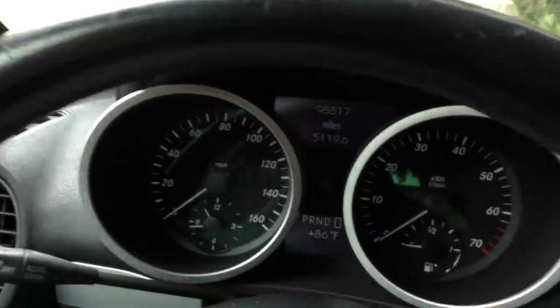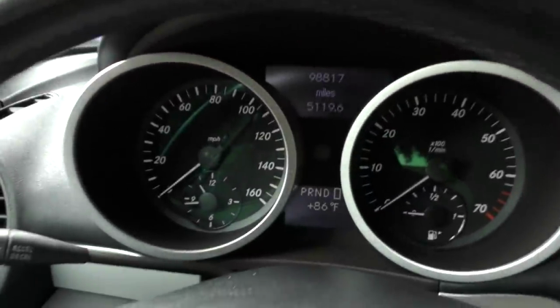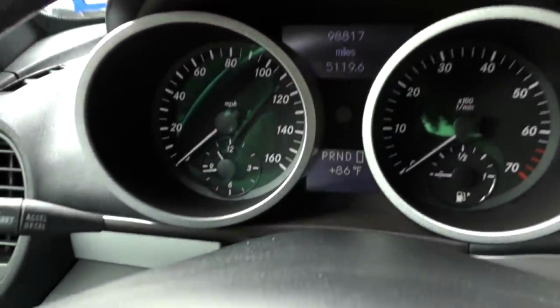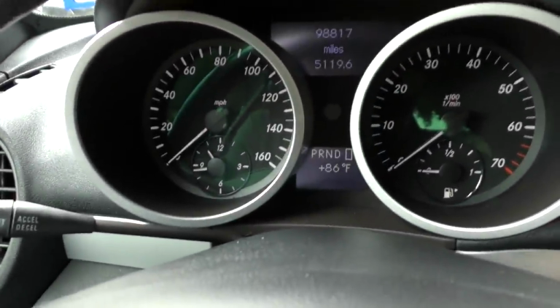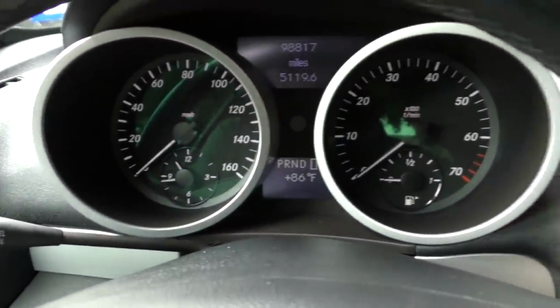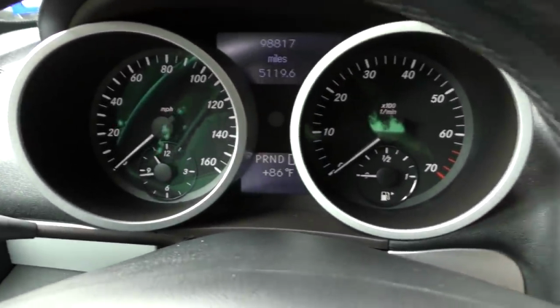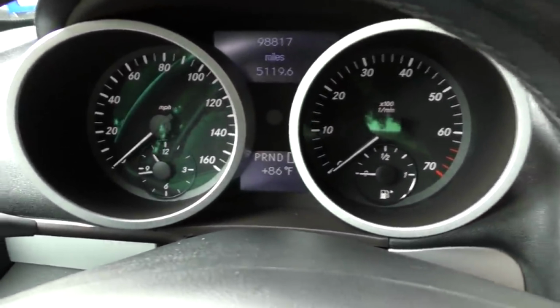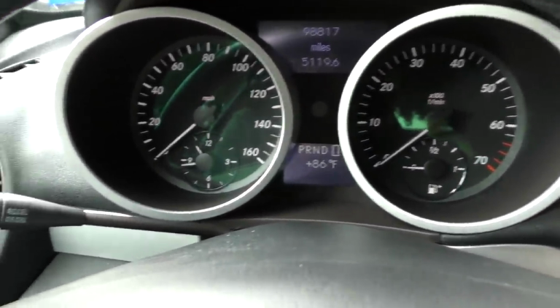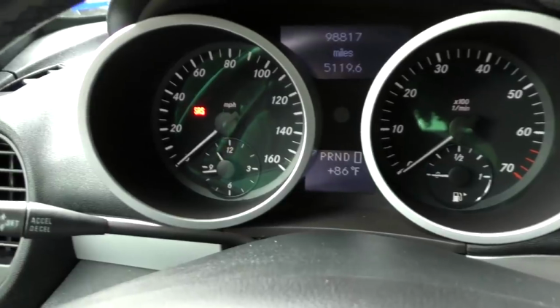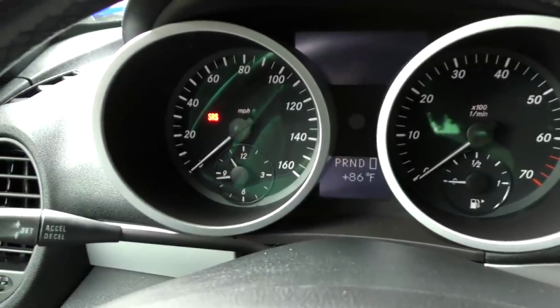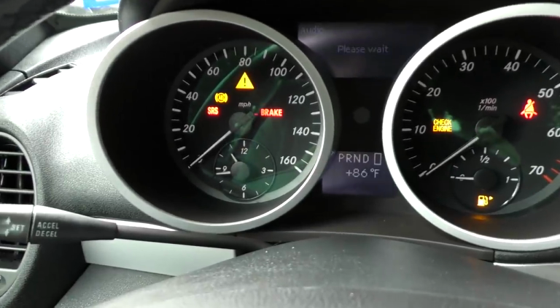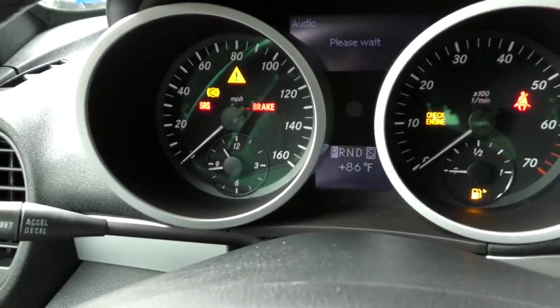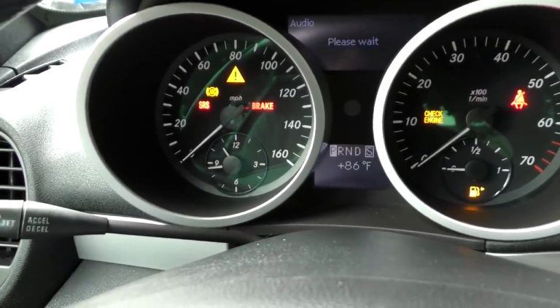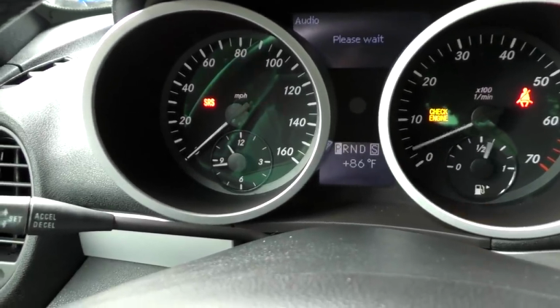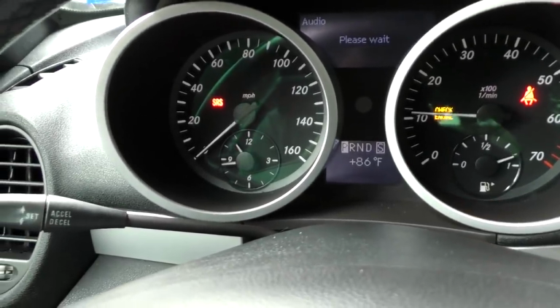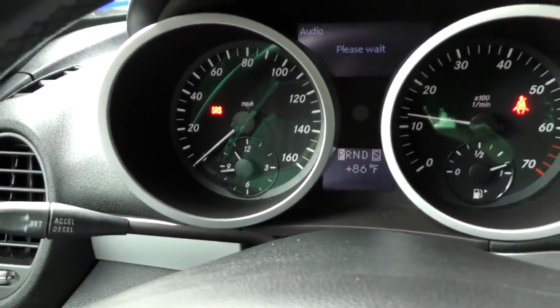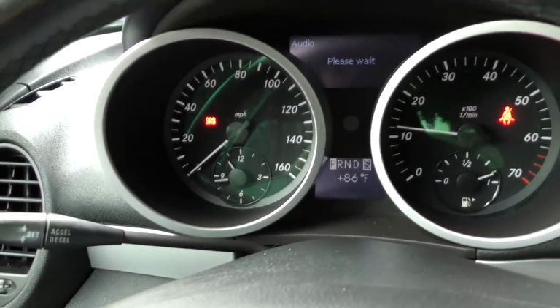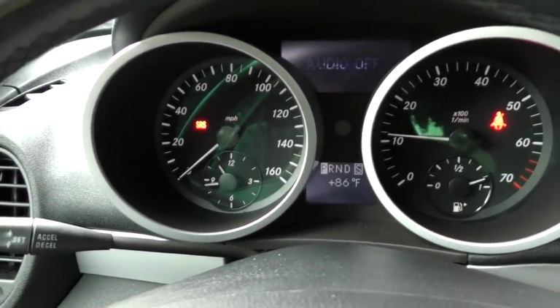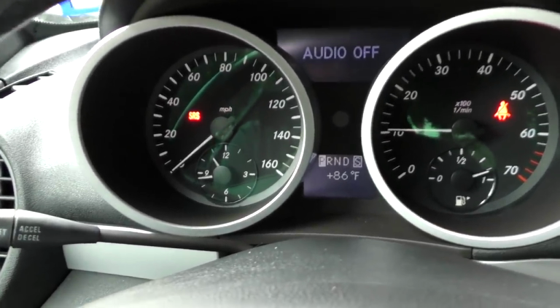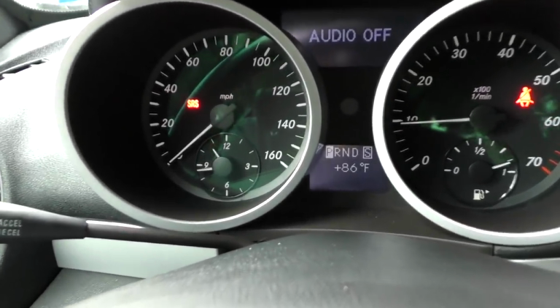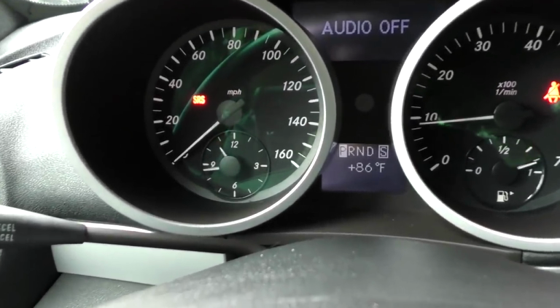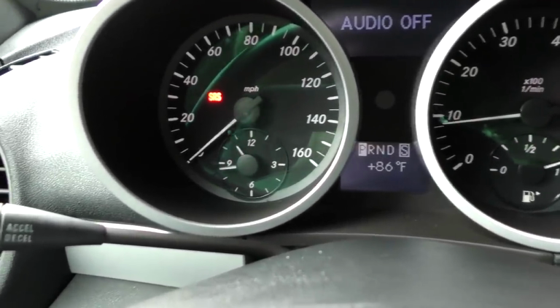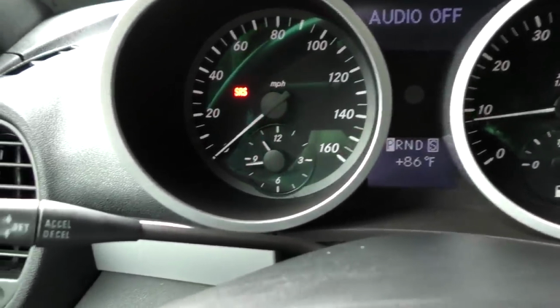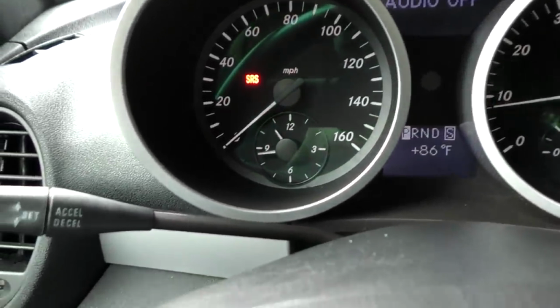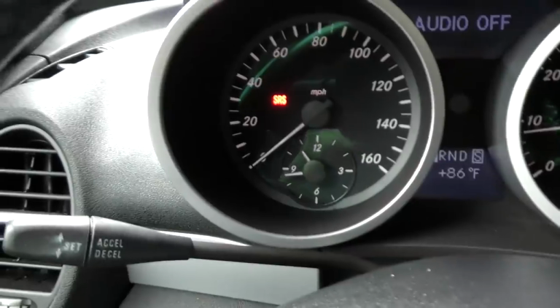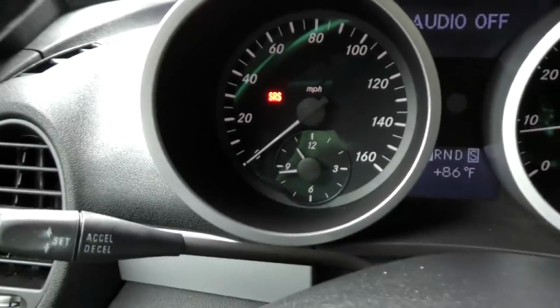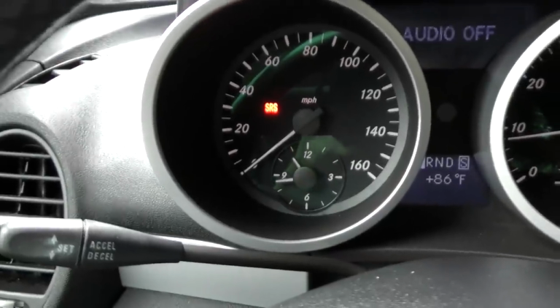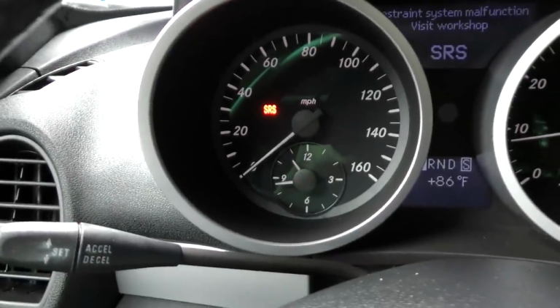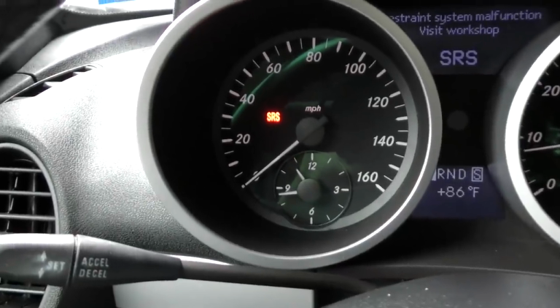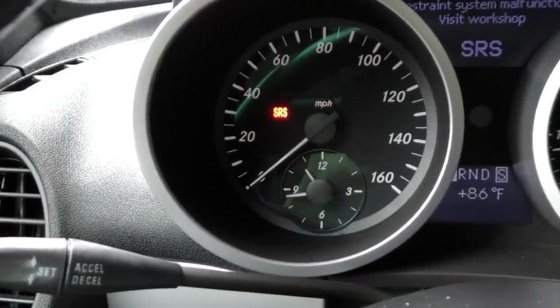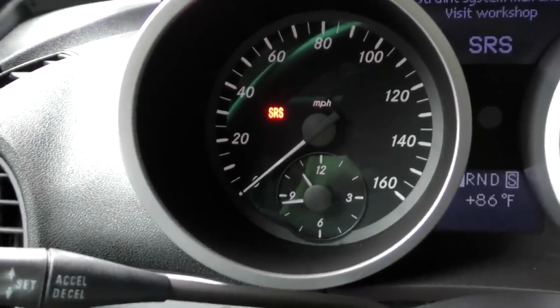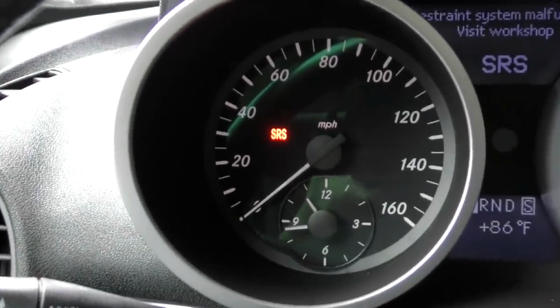I tried resetting it — it said it reset — but as soon as I start it up, the light comes back on. It stays right on because it's a hard fault code.